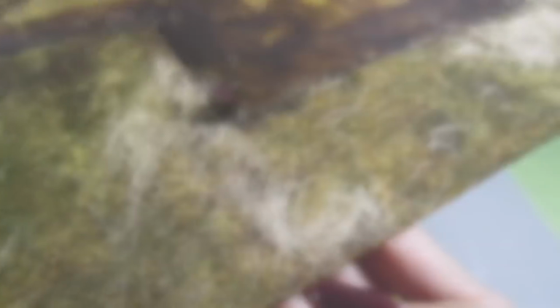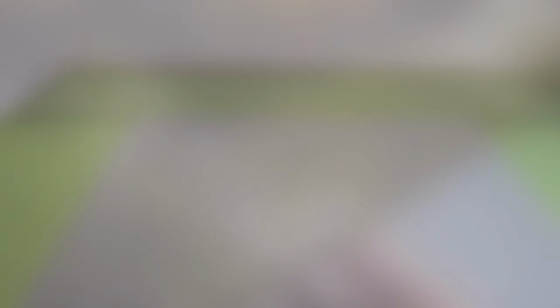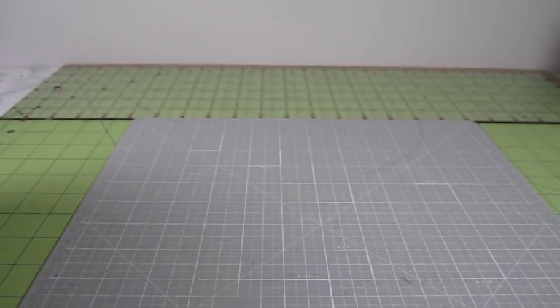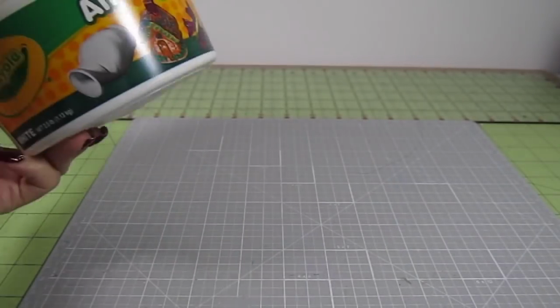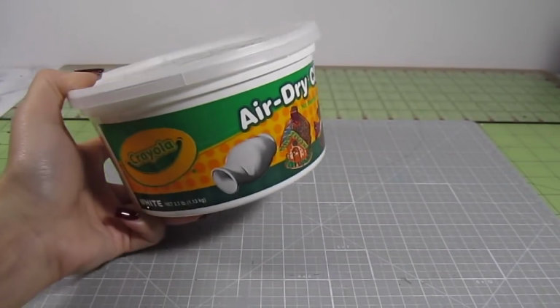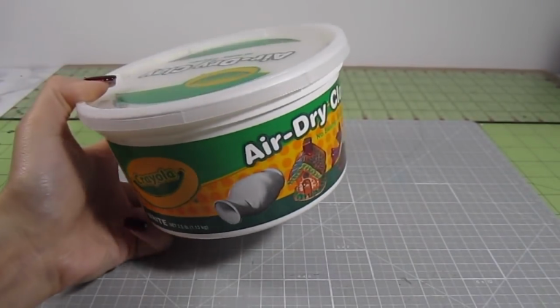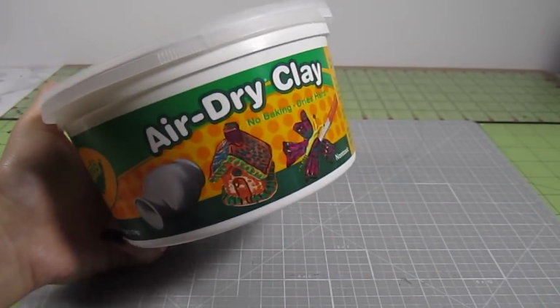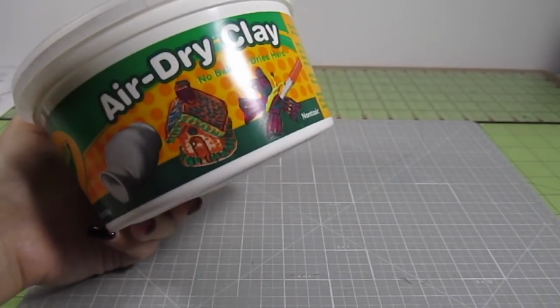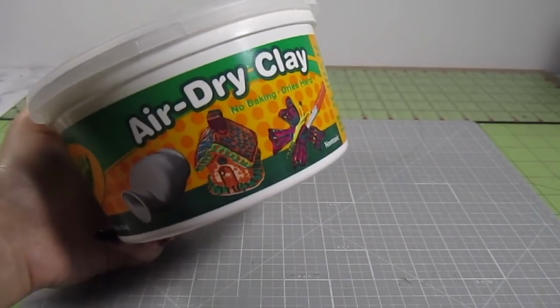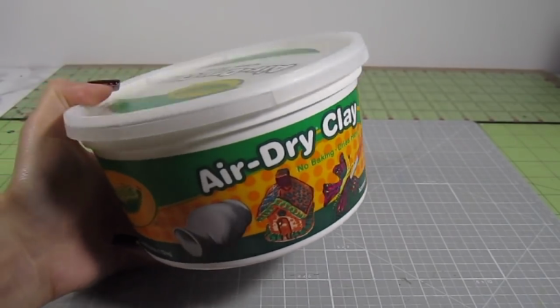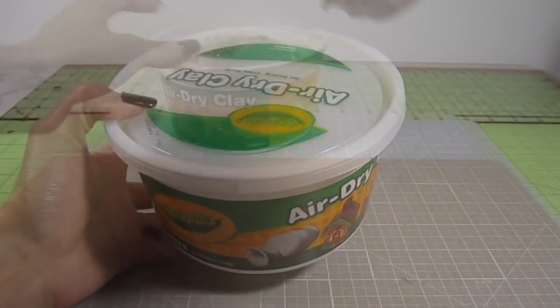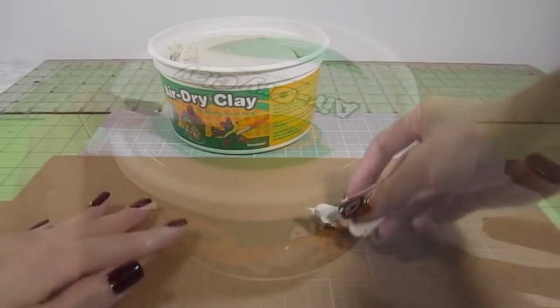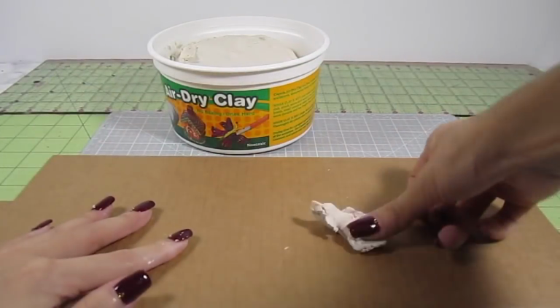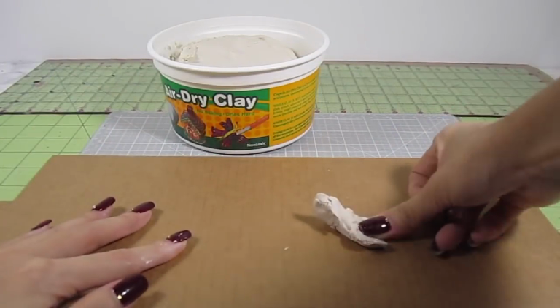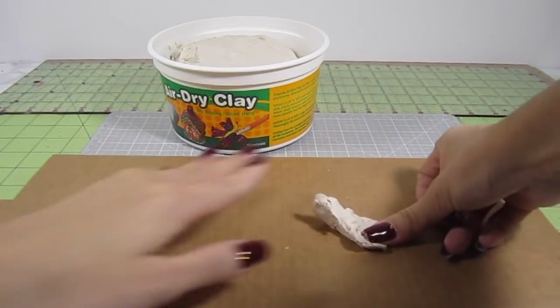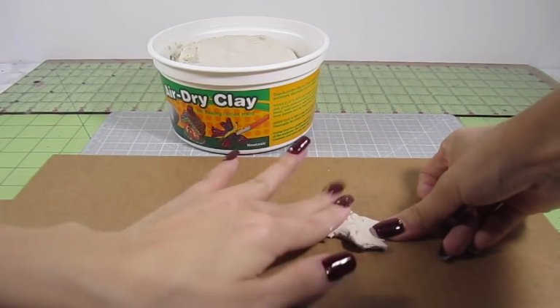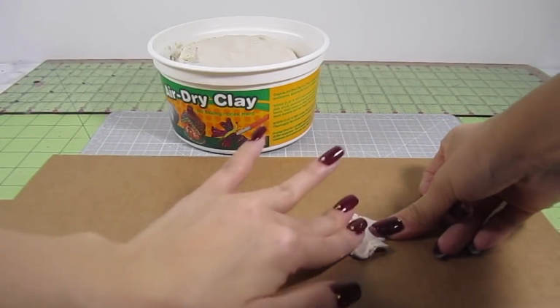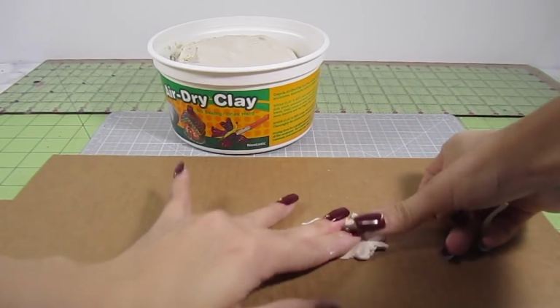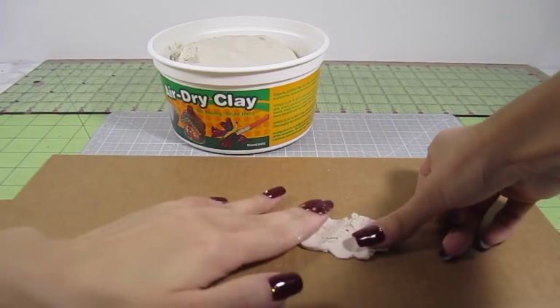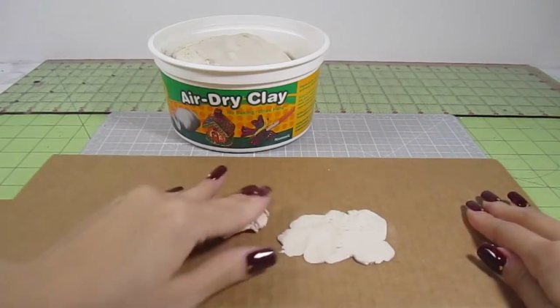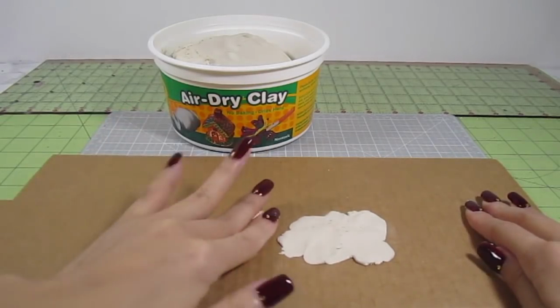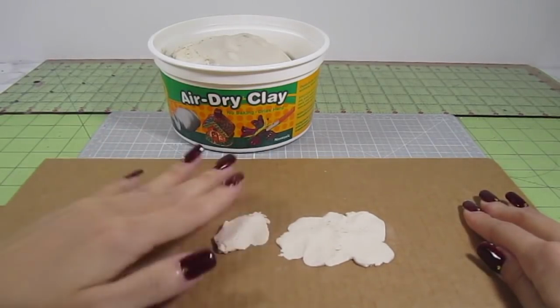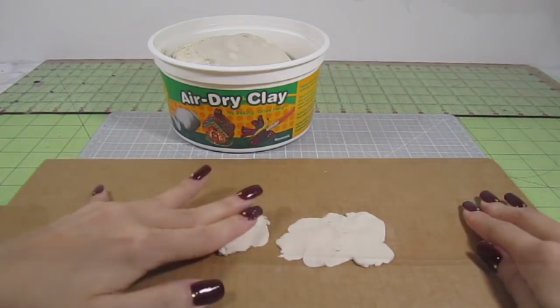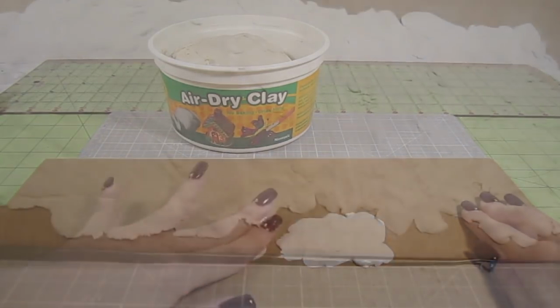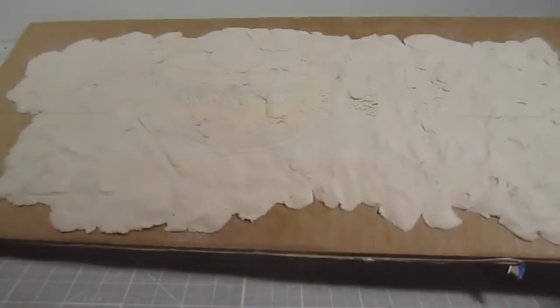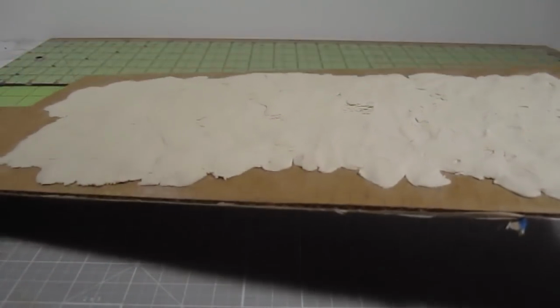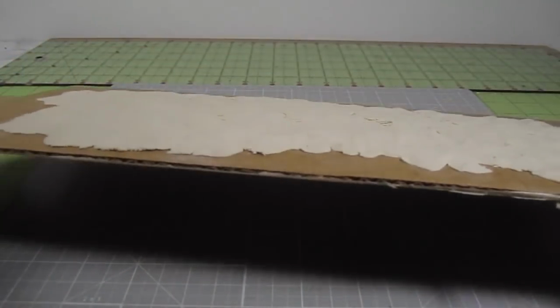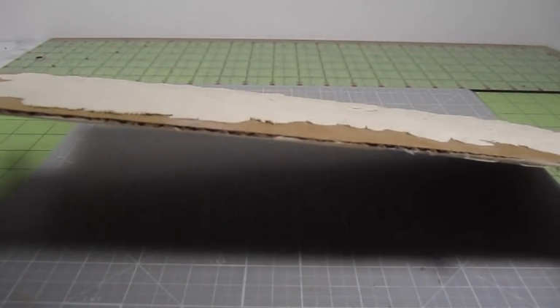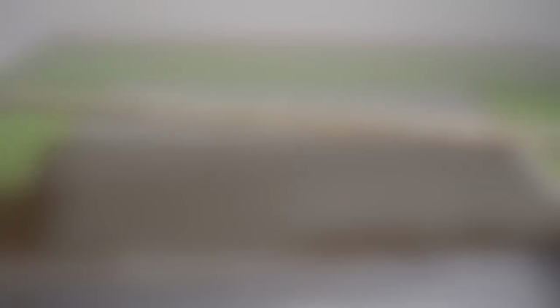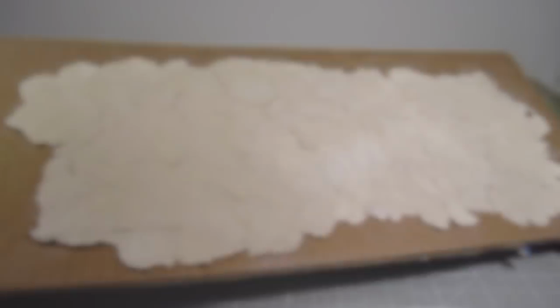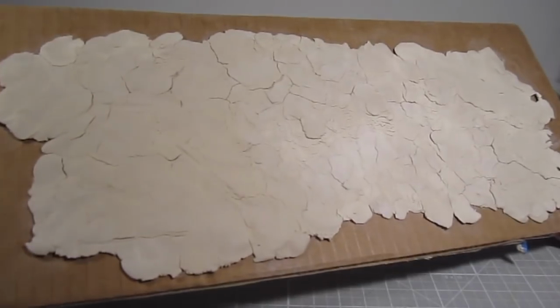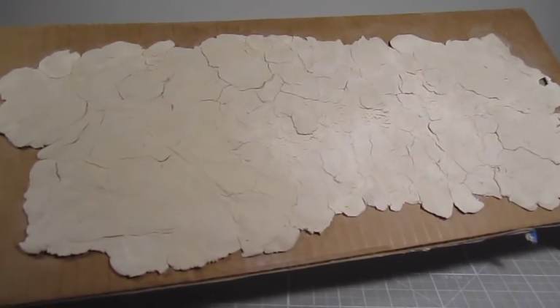Lastly, let's add some rocks. This is super easy and just uses regular air dry clay. I thinly spread the clay on top of a piece of cardboard to dry it out. The thinner the clay is, the quicker it will dry. The cardboard also helps absorb the water. You'll notice that it tends to crack once it's dry.